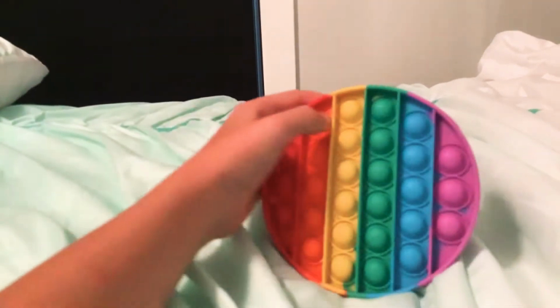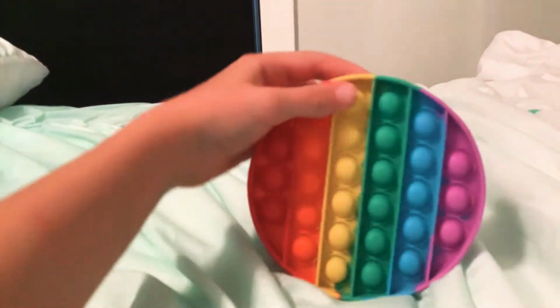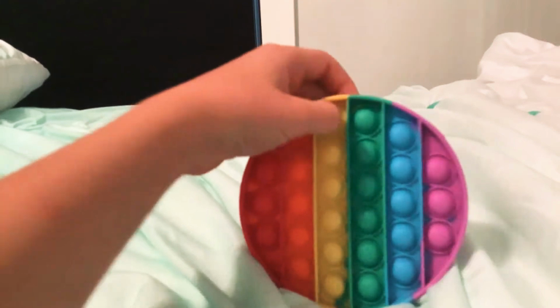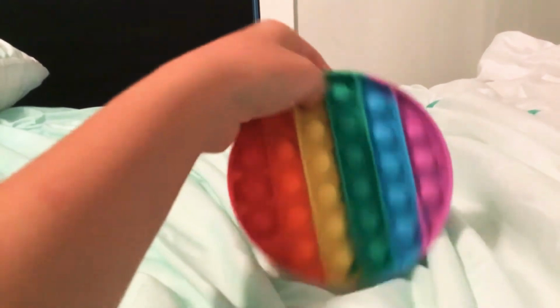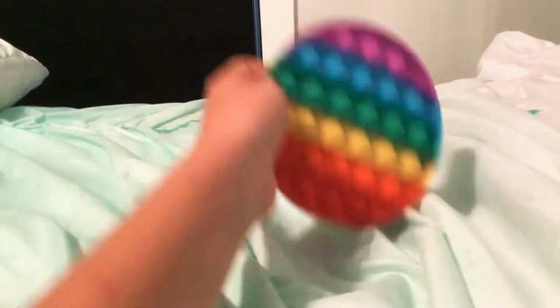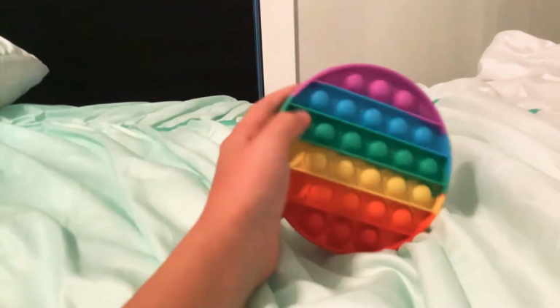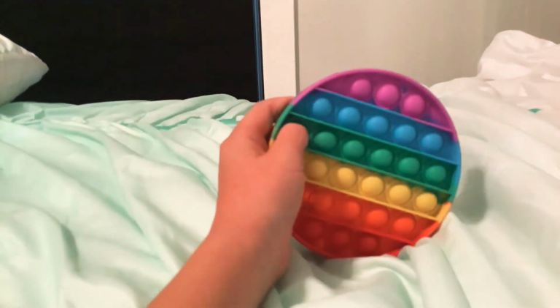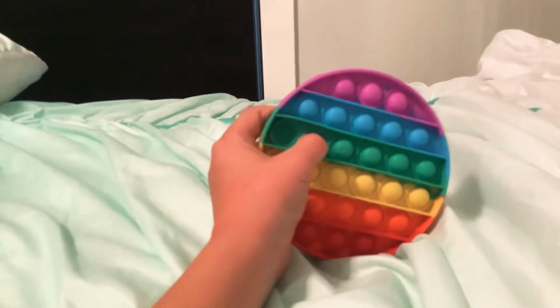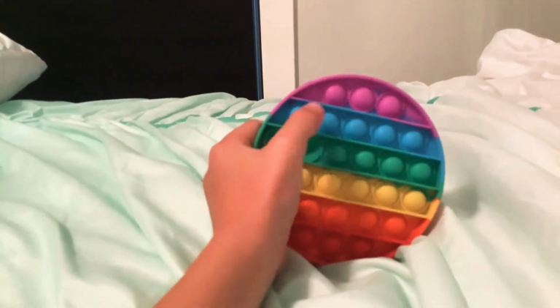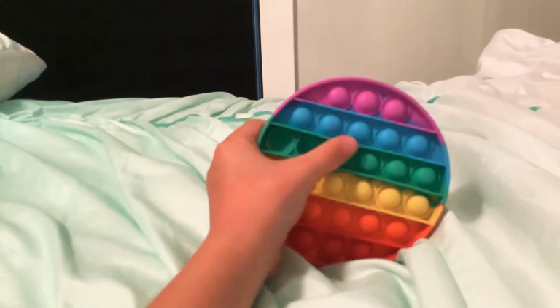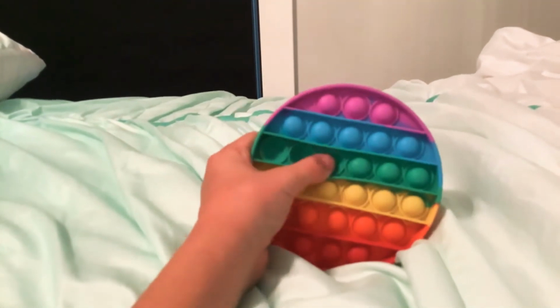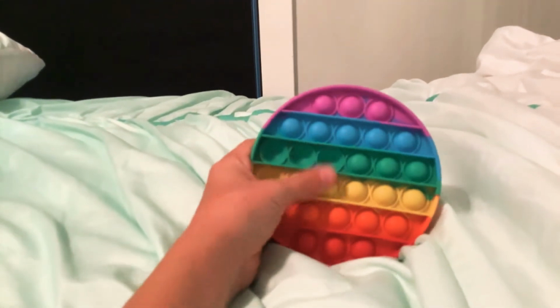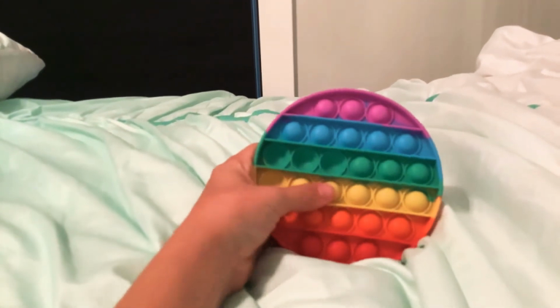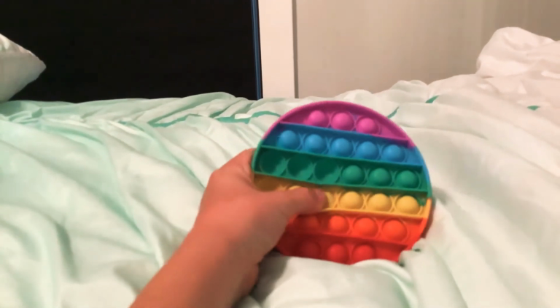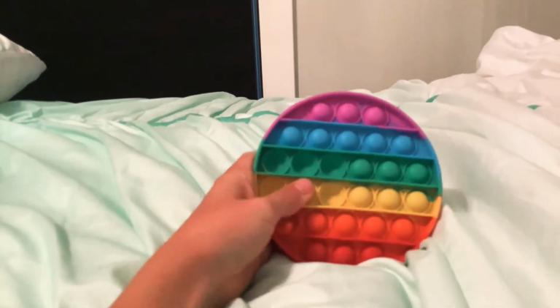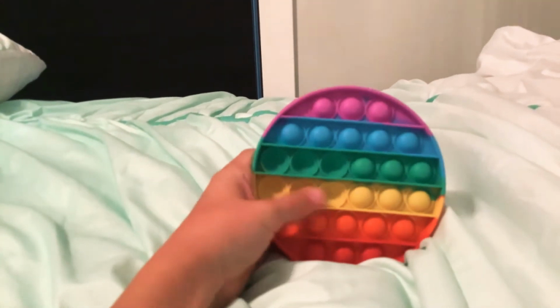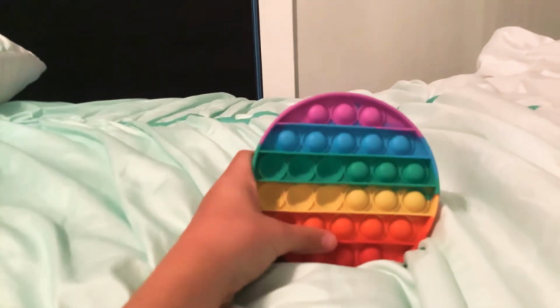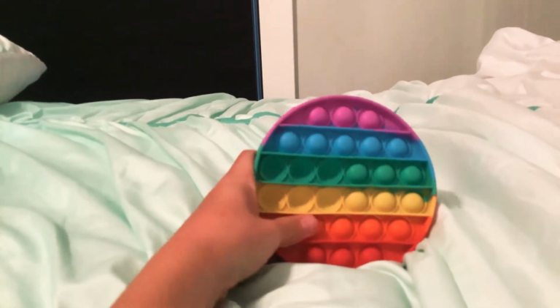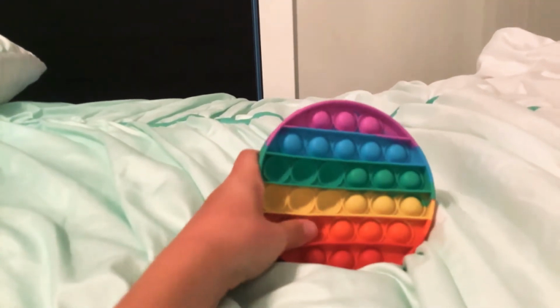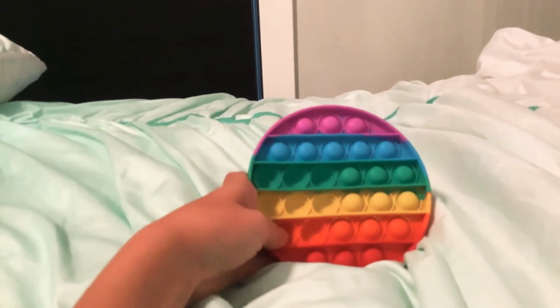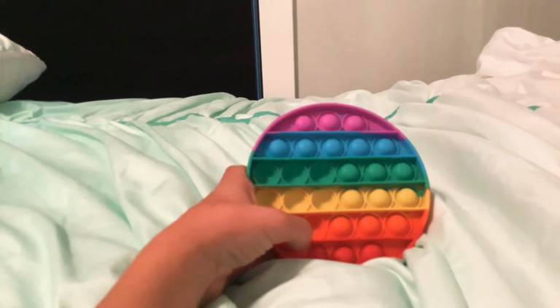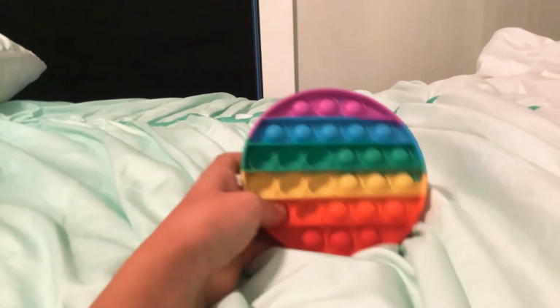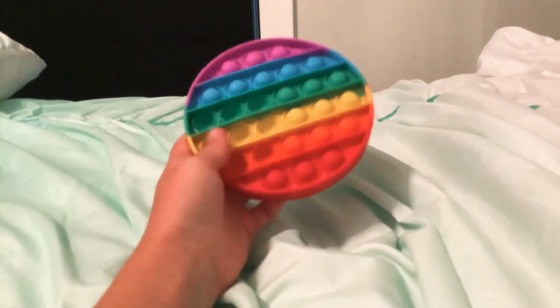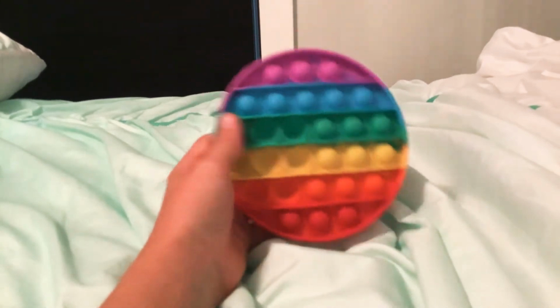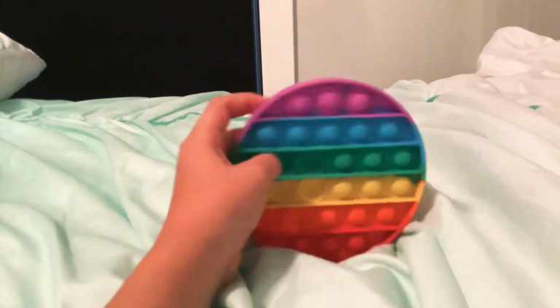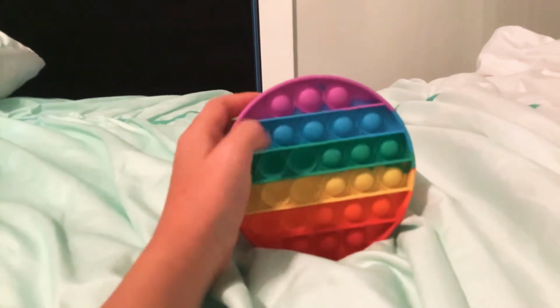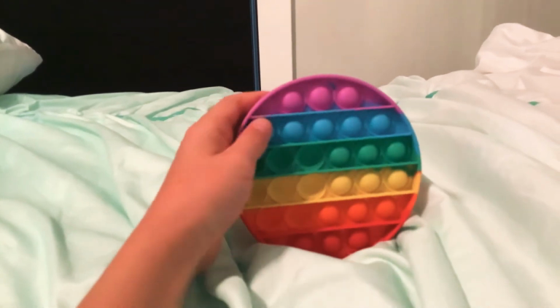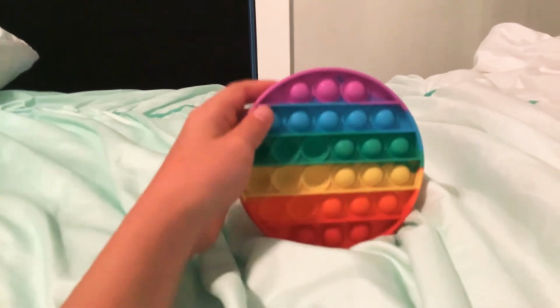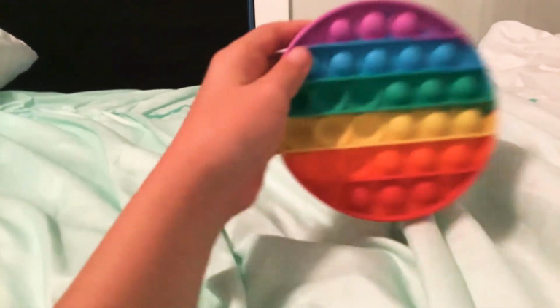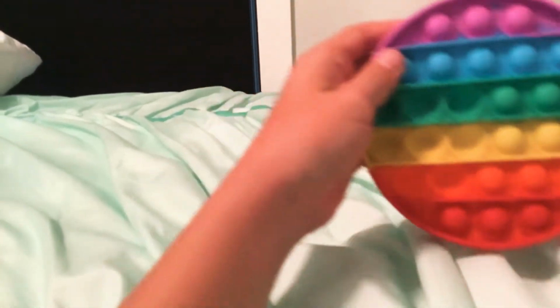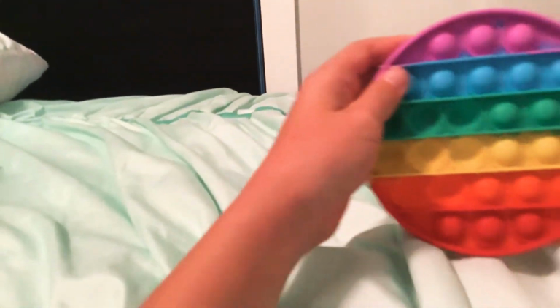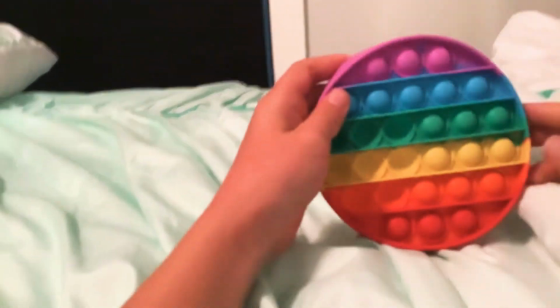My next one is this circle pop it. I also like this one too.